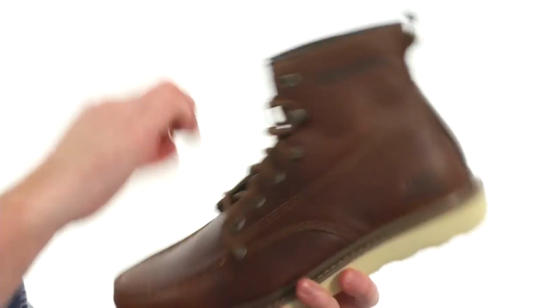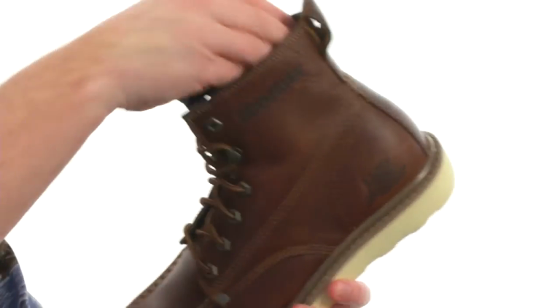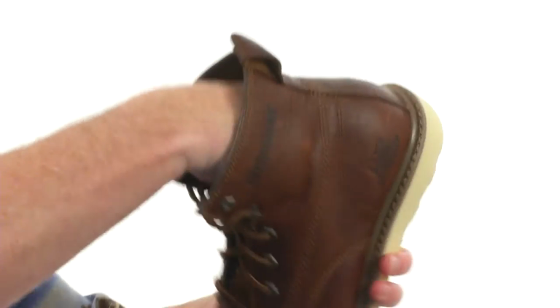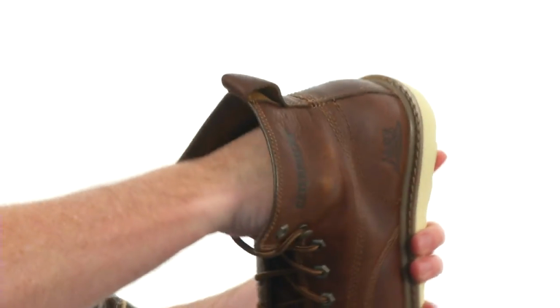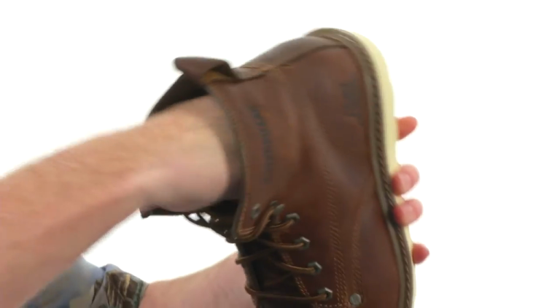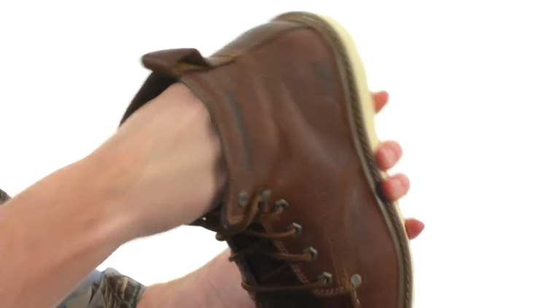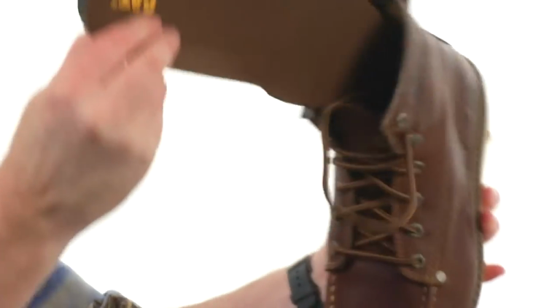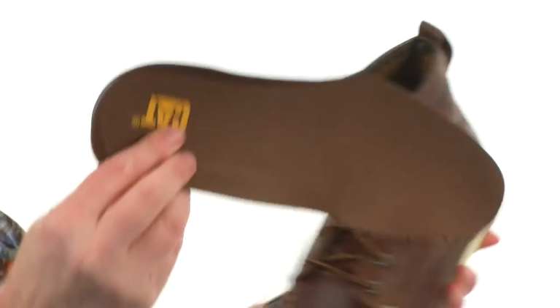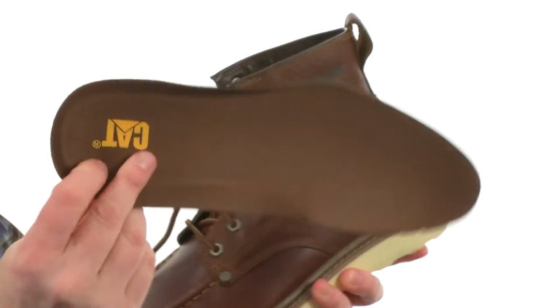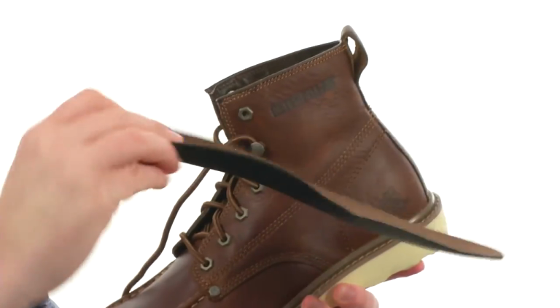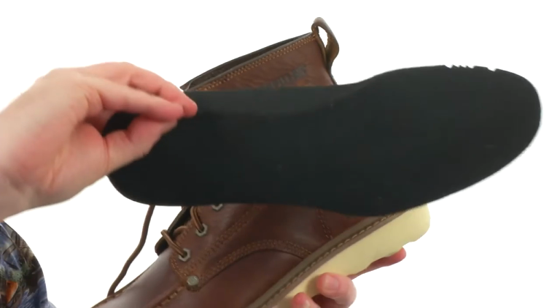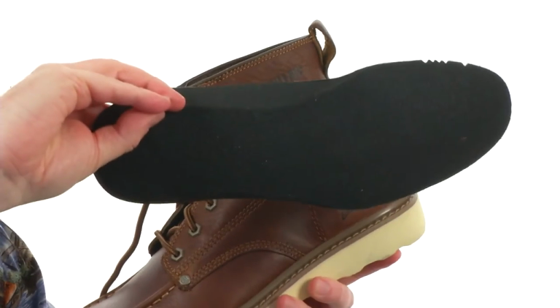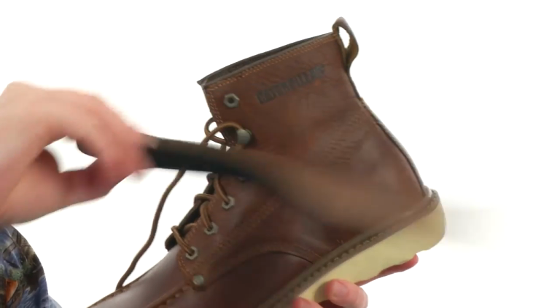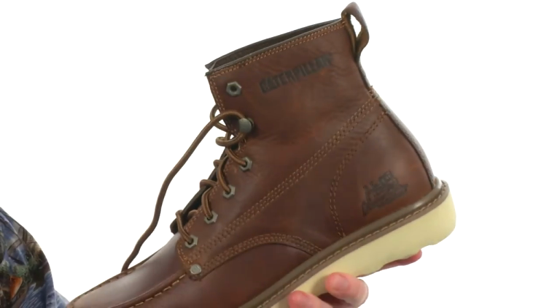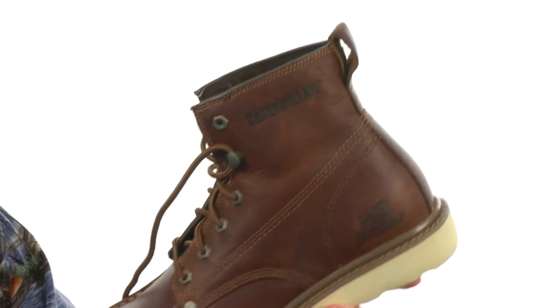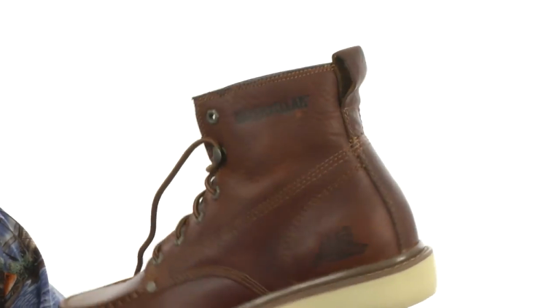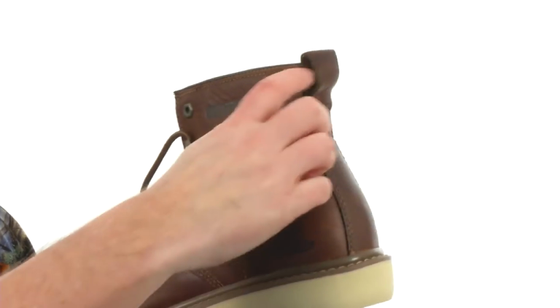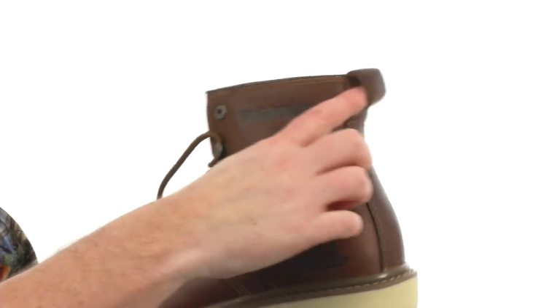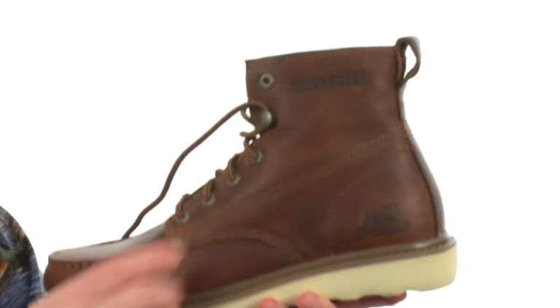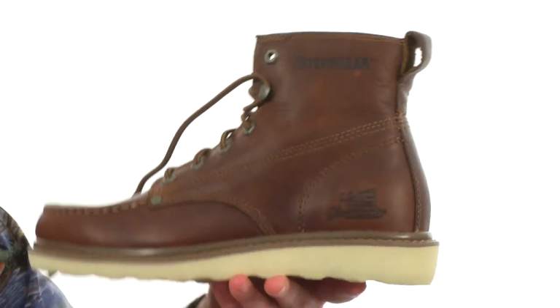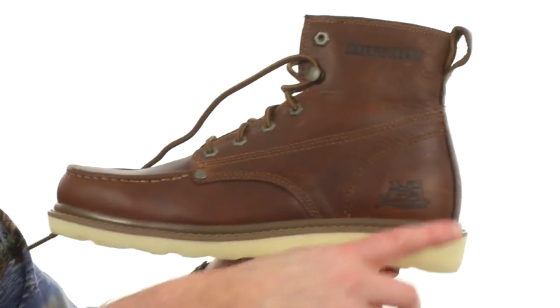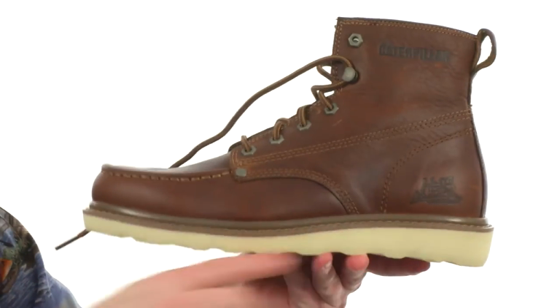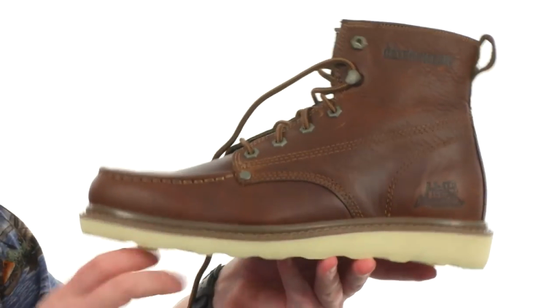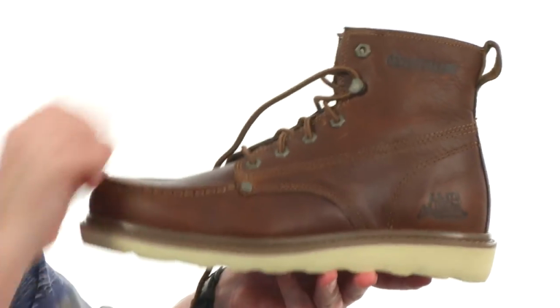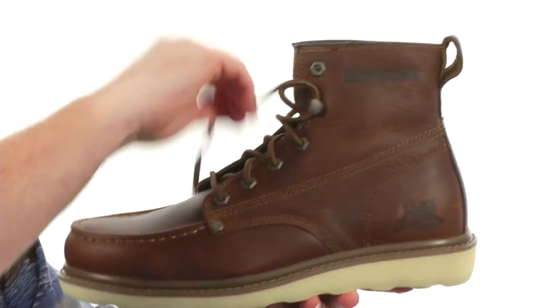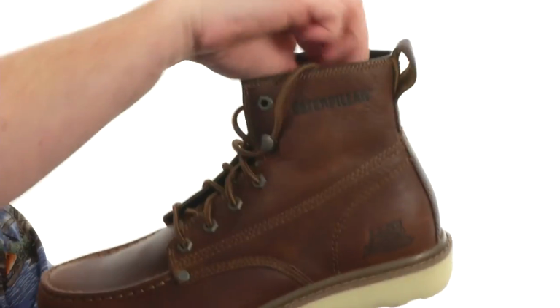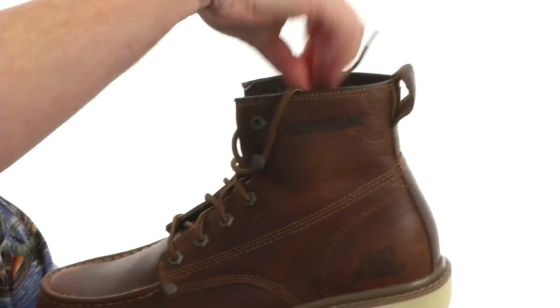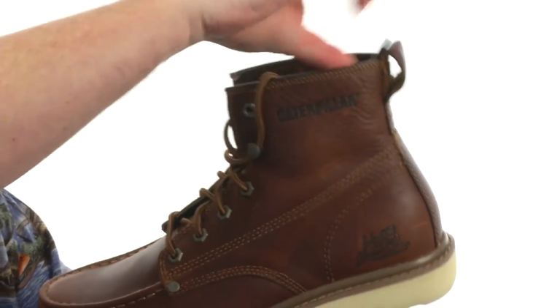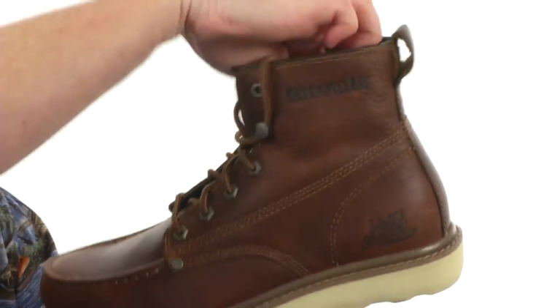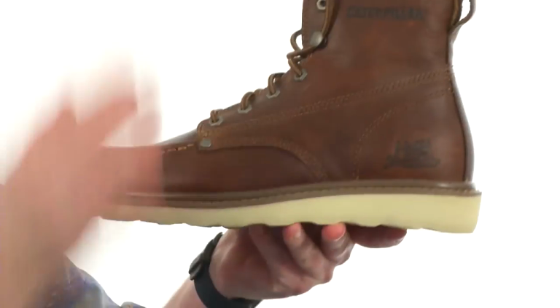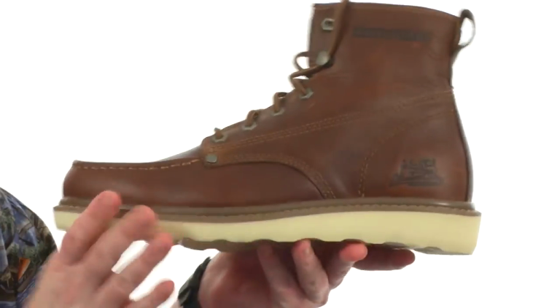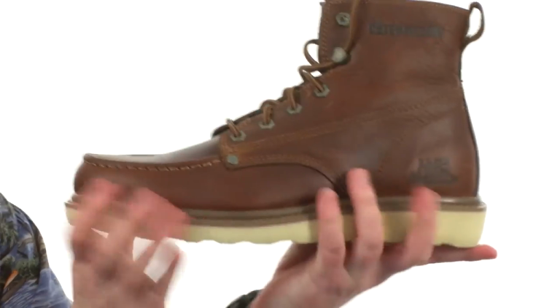Making these easy to get in and out of. Also has a removable footbed to provide some really nice in-boot comfort. Little pull loop back there on the back. Get that wedged midsole which is really shock absorbing and rugged.